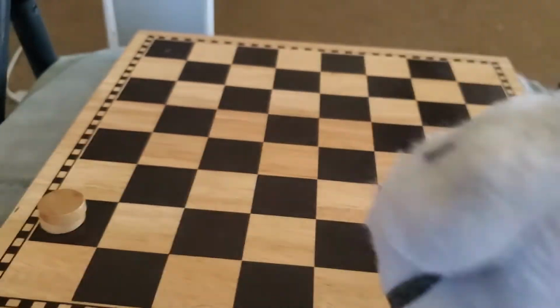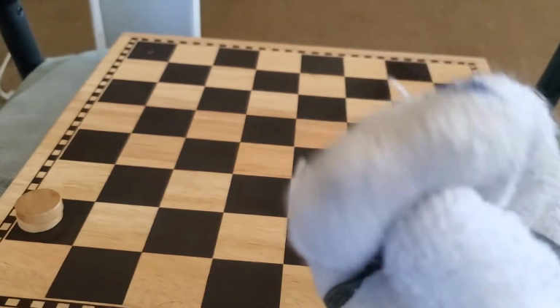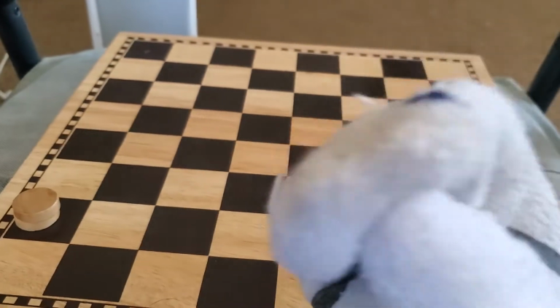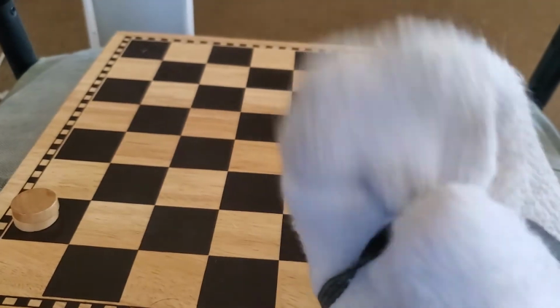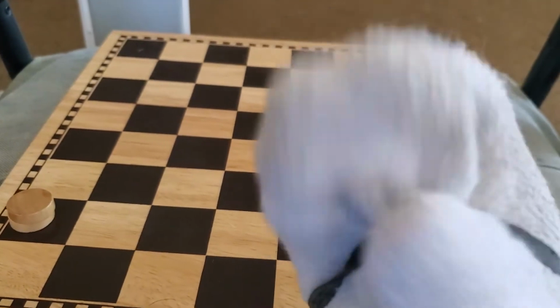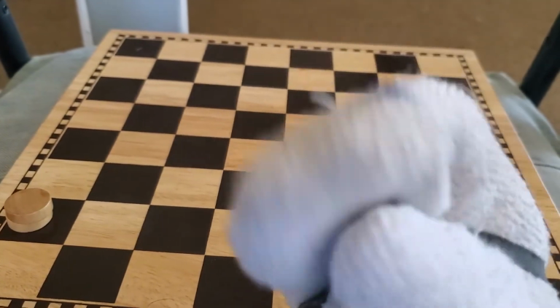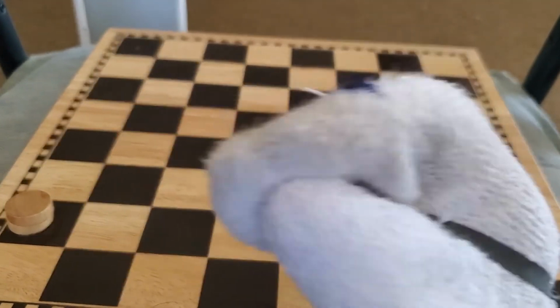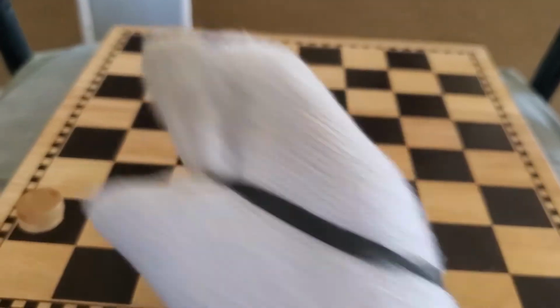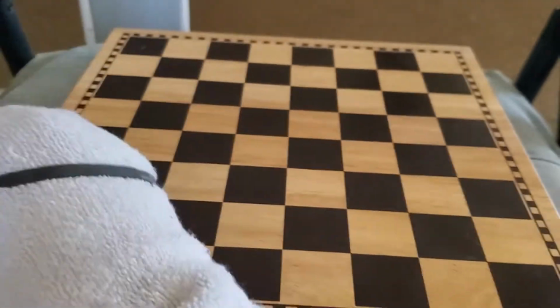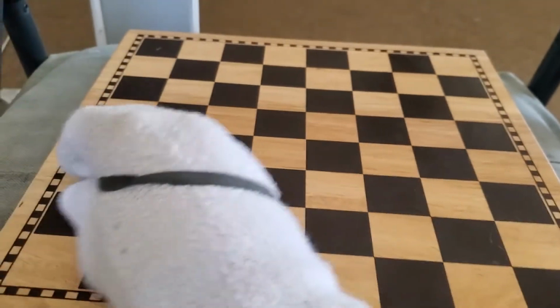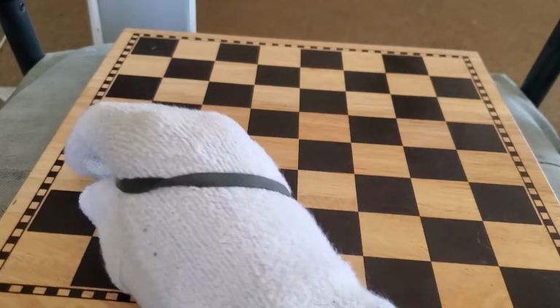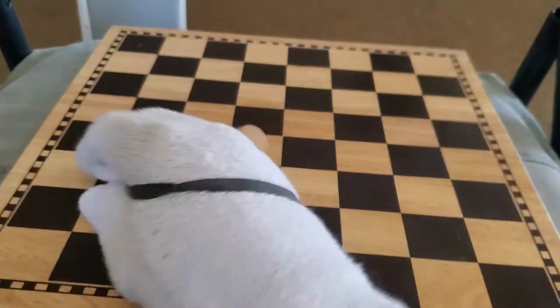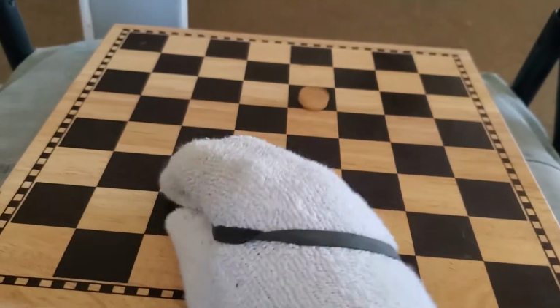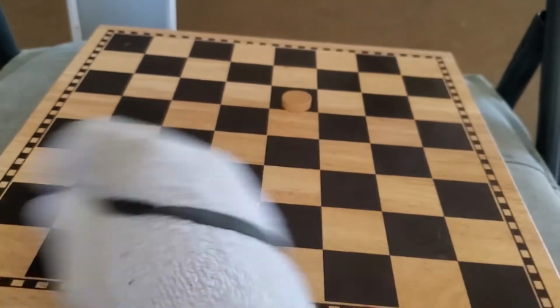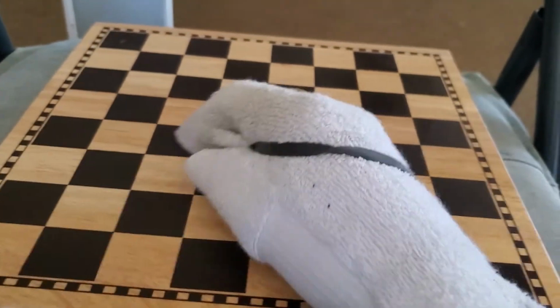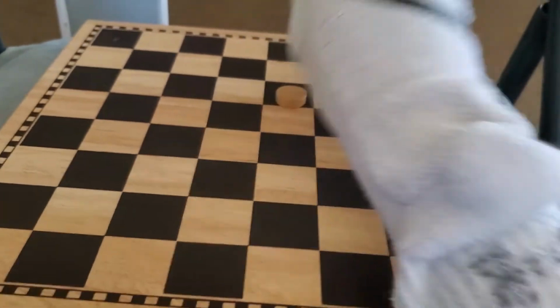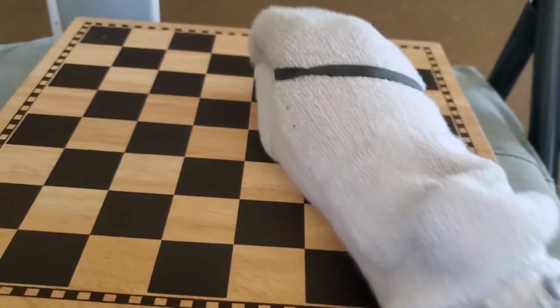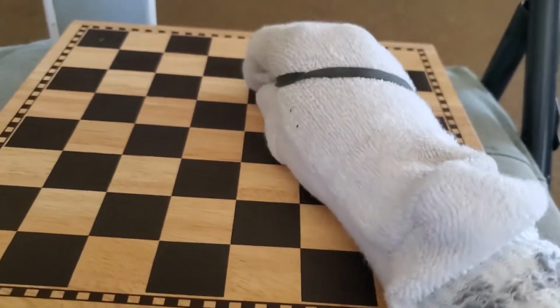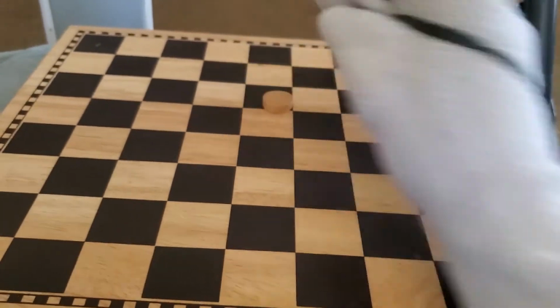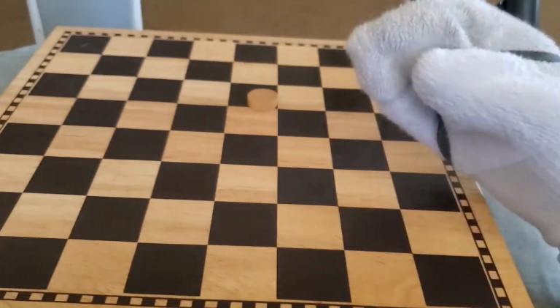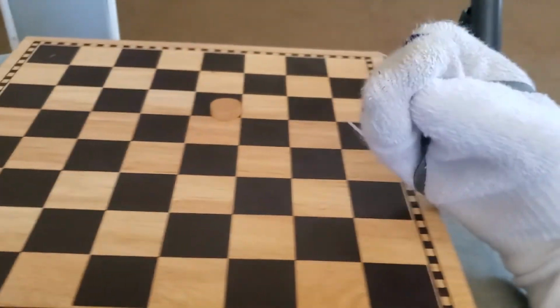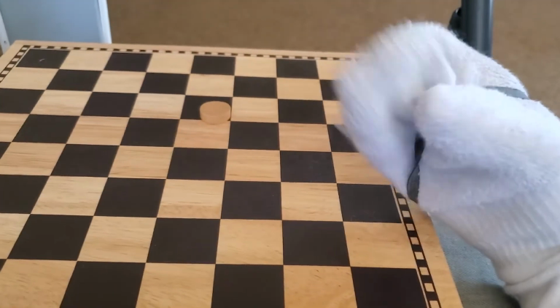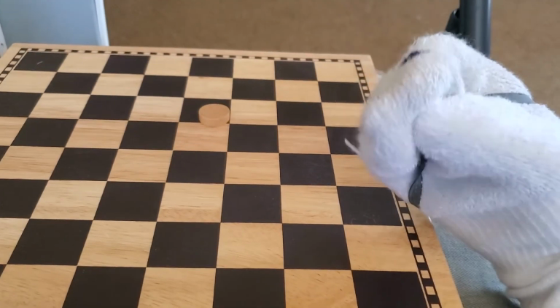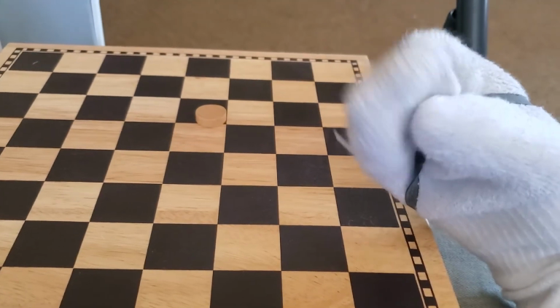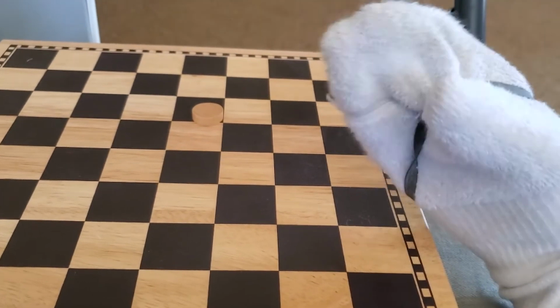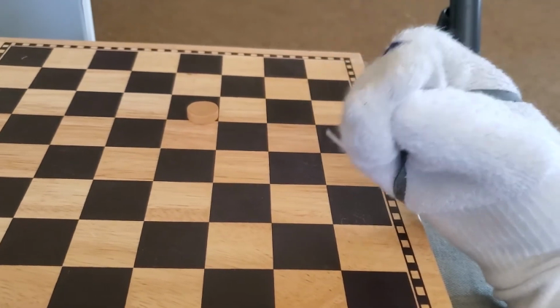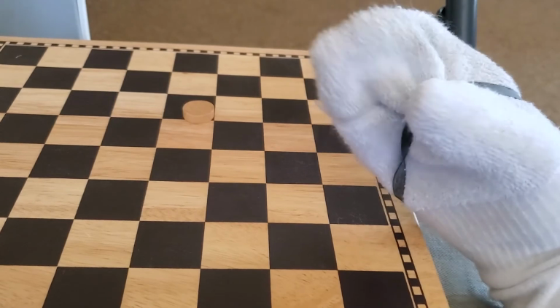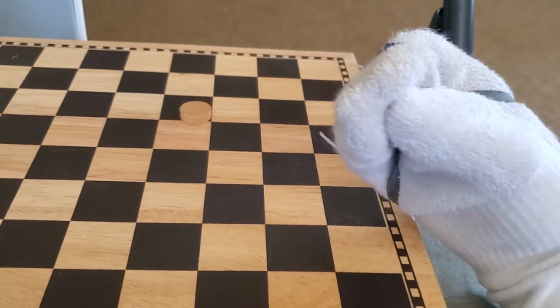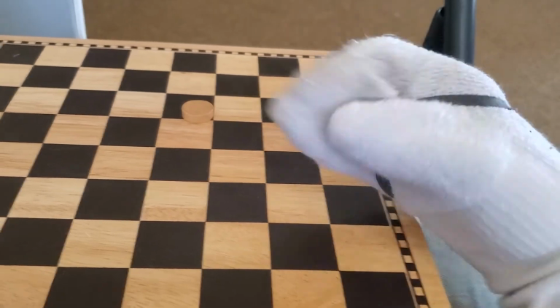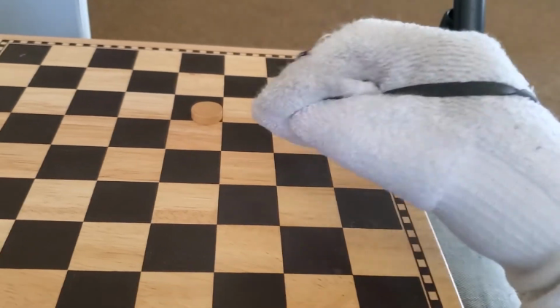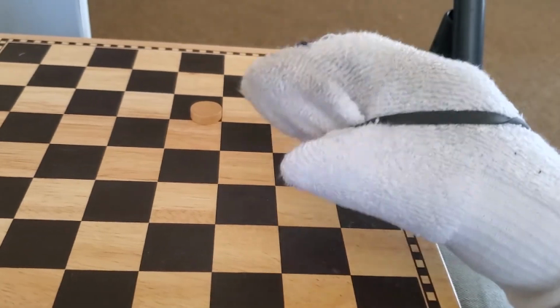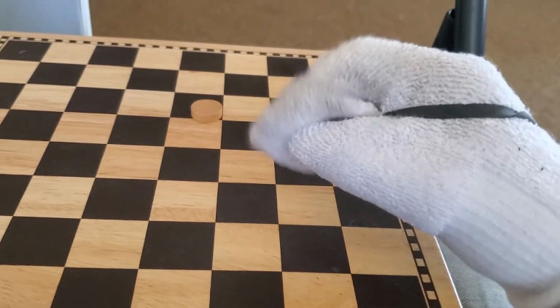Under normal circumstances — in other words, when a piece is just the normal one without being kinged — it can only move forwards.